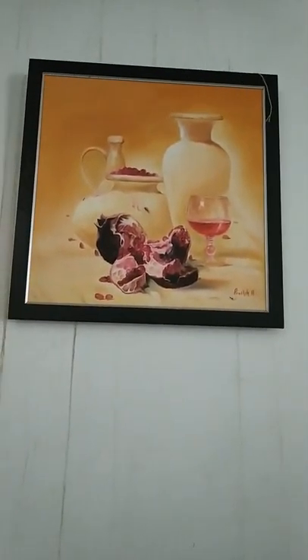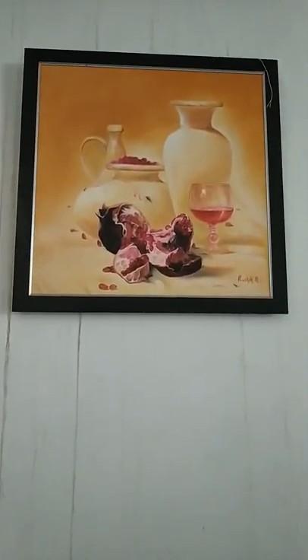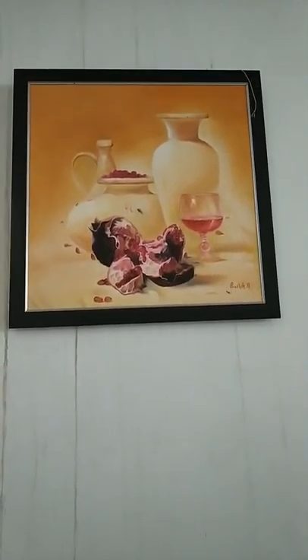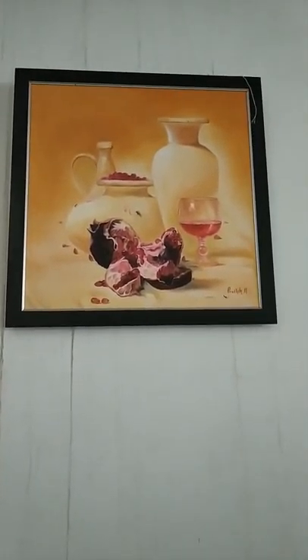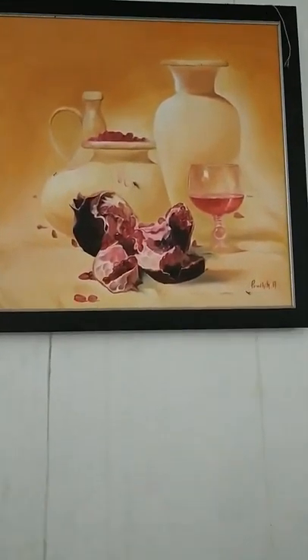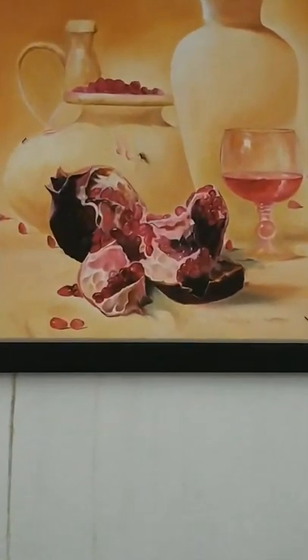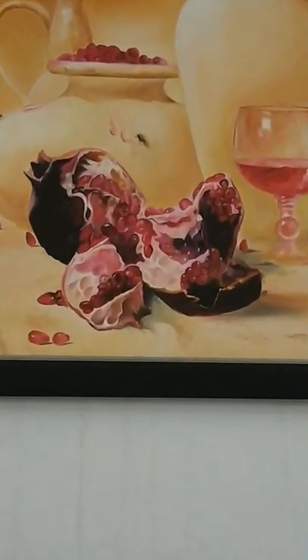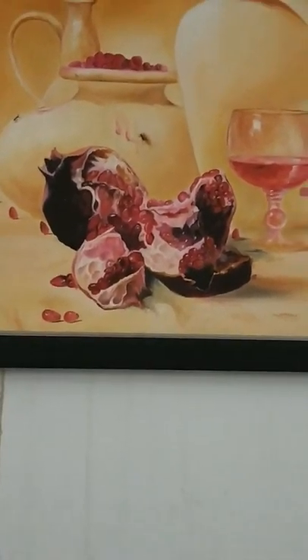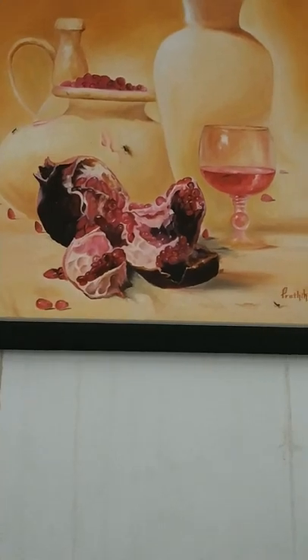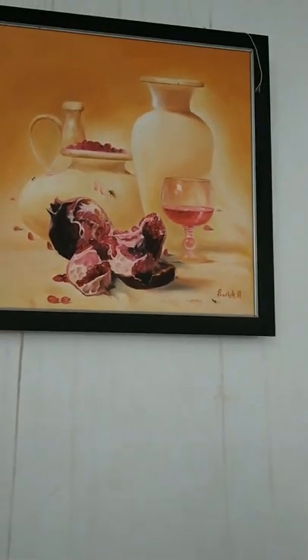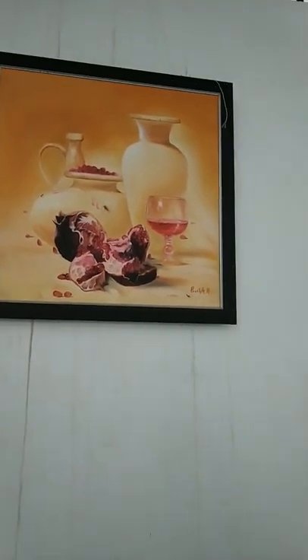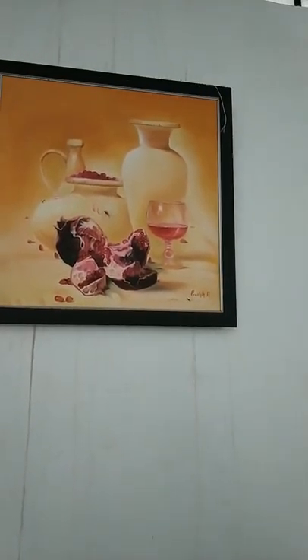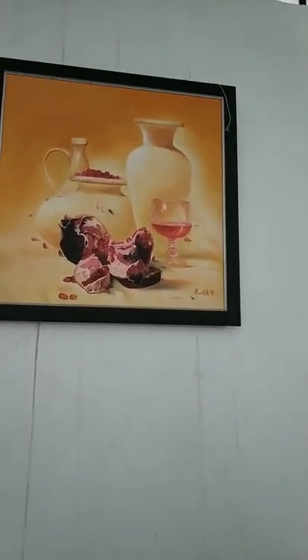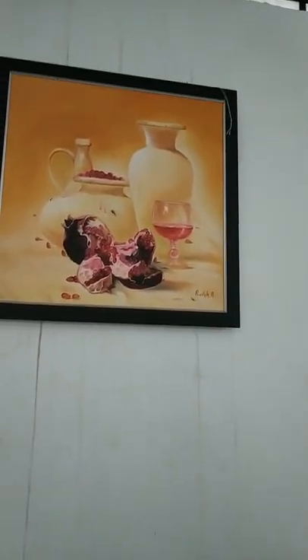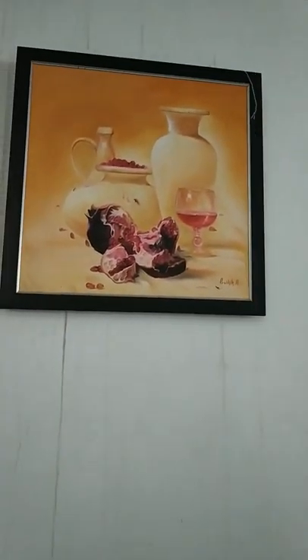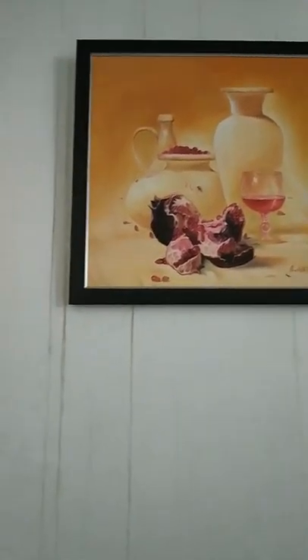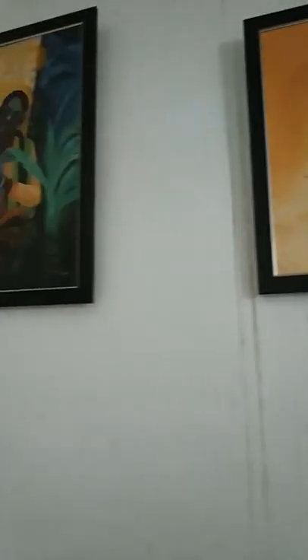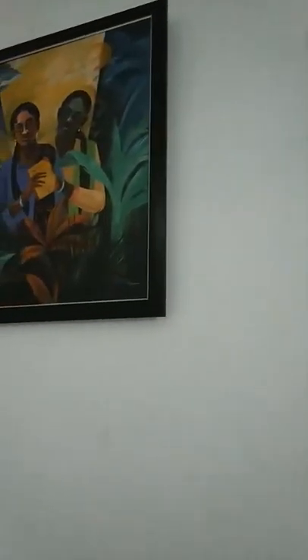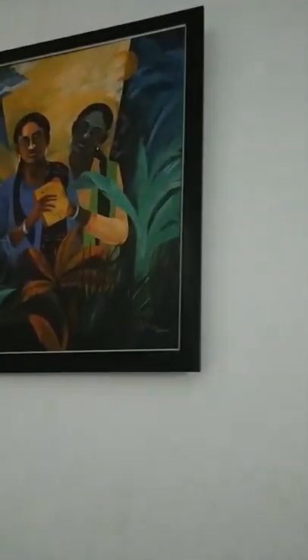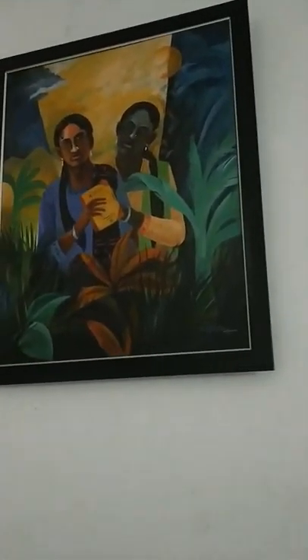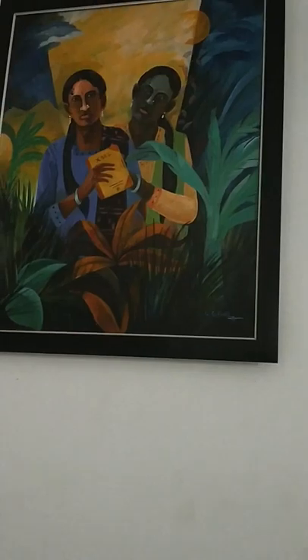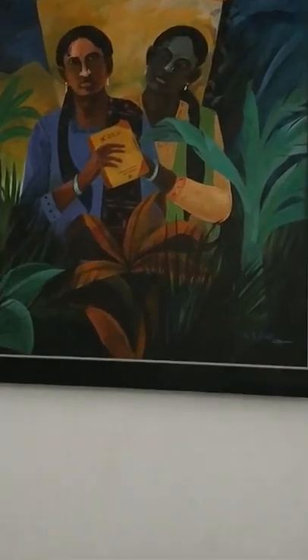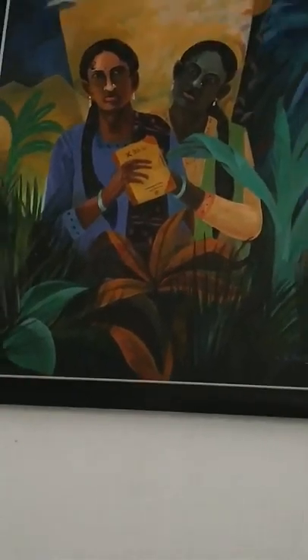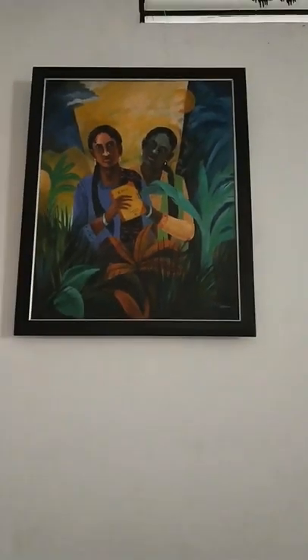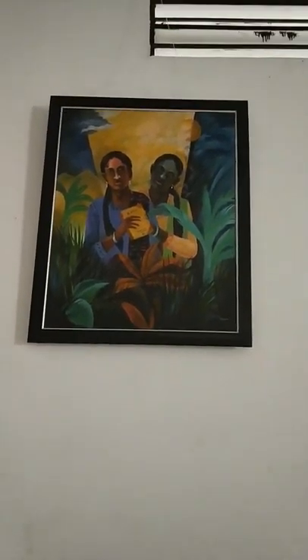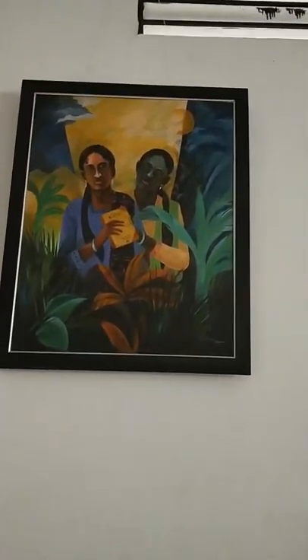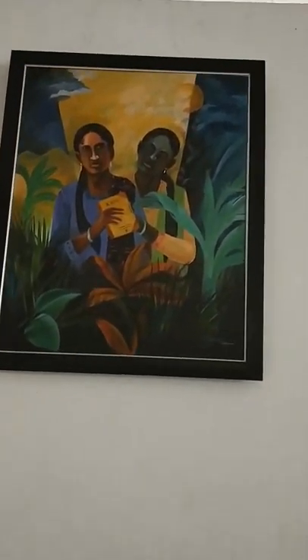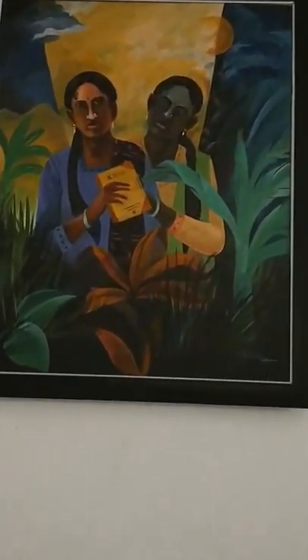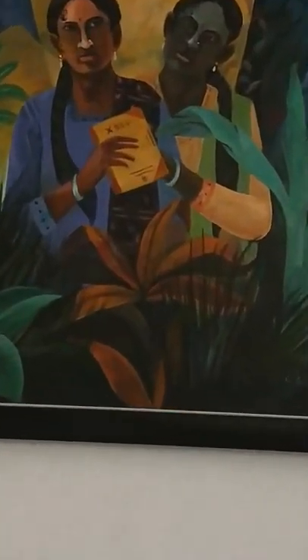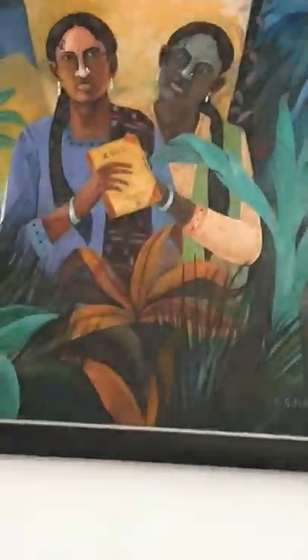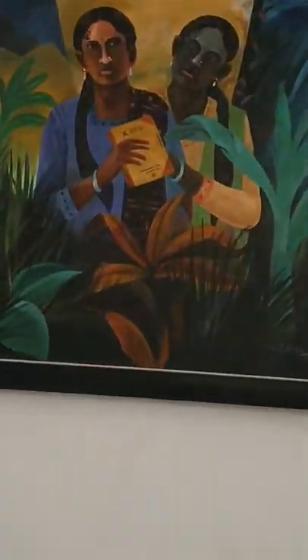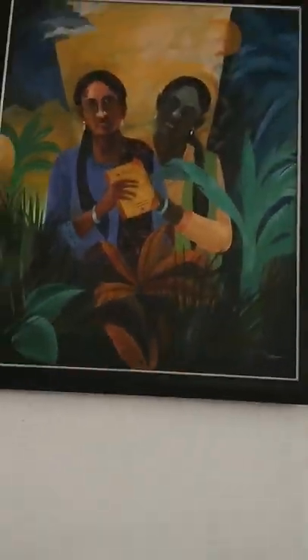Superb. It's a pomegranate and a pomegranate juice. These are two sisters who are fighting for the book. Or taking the book.